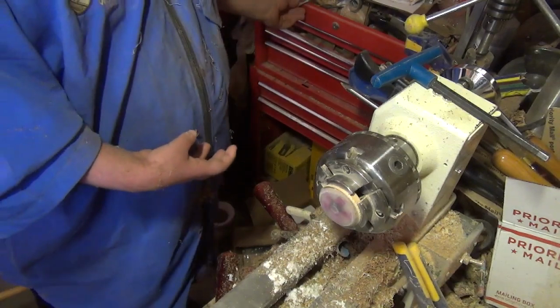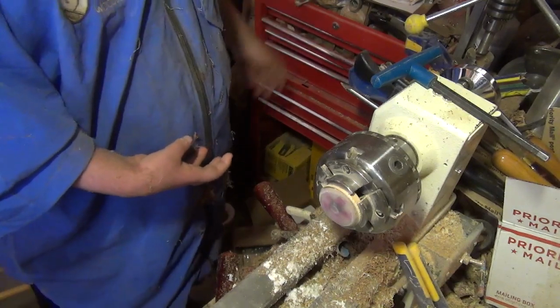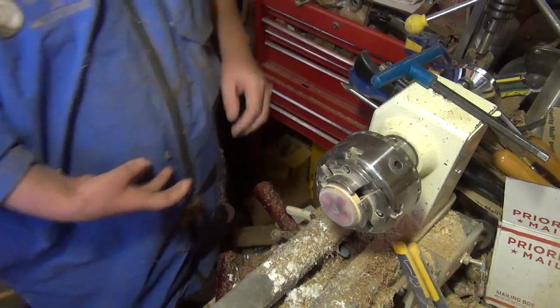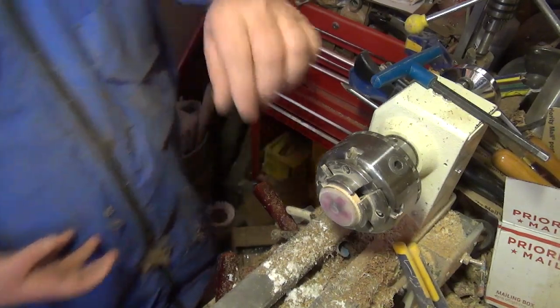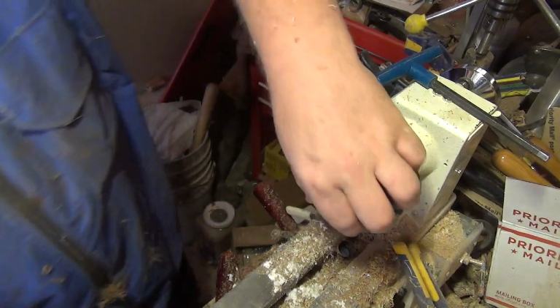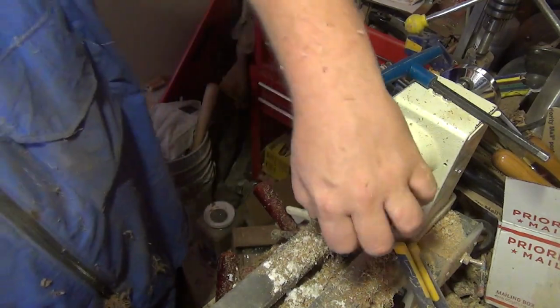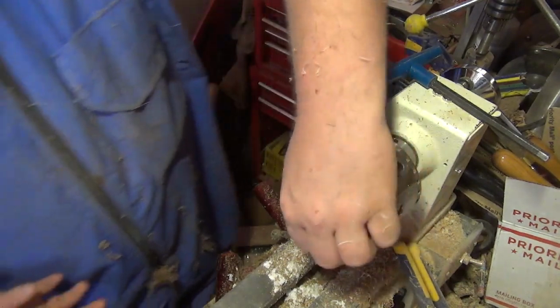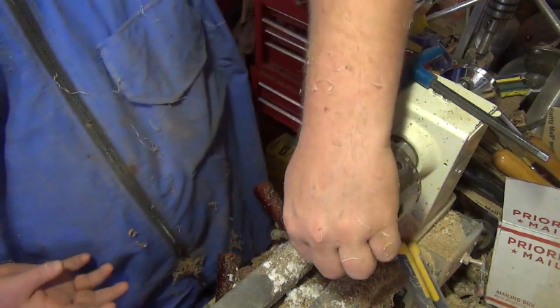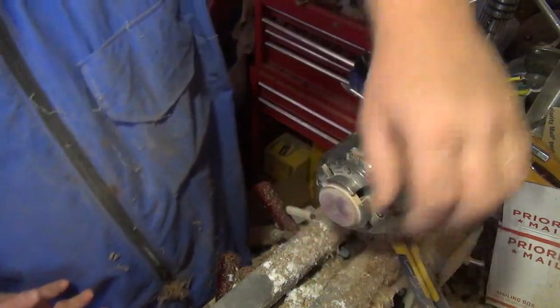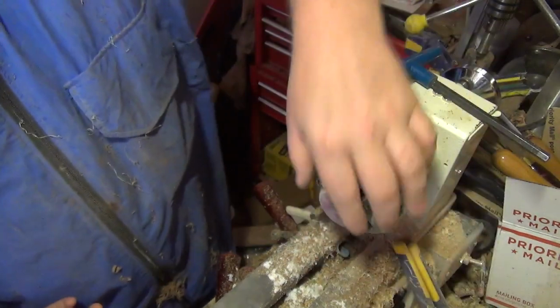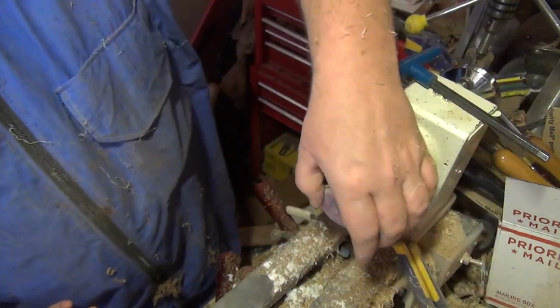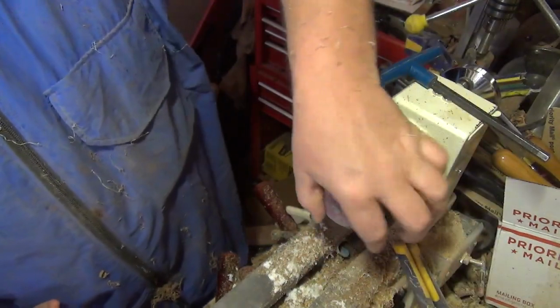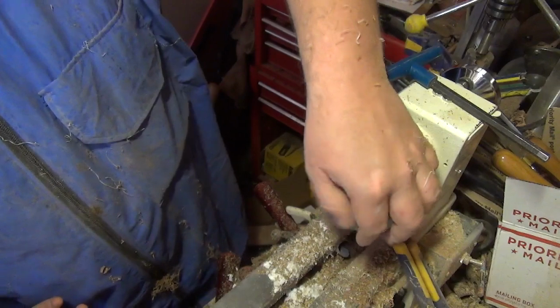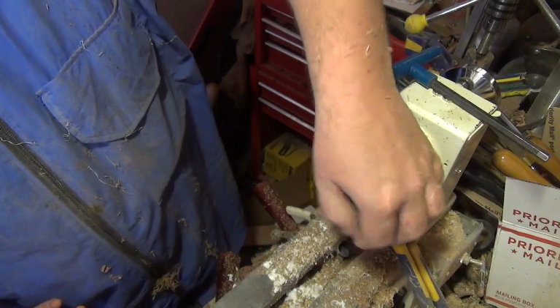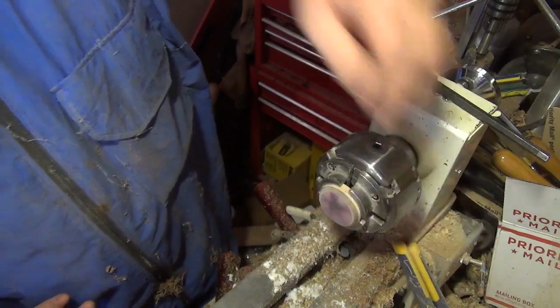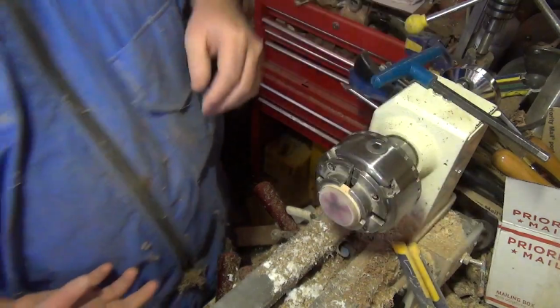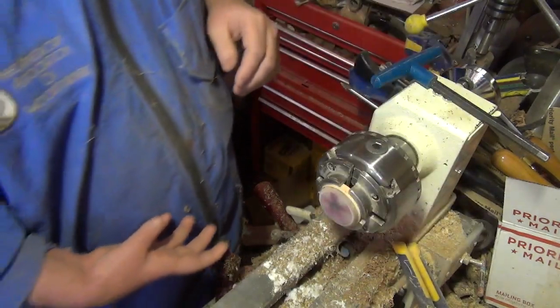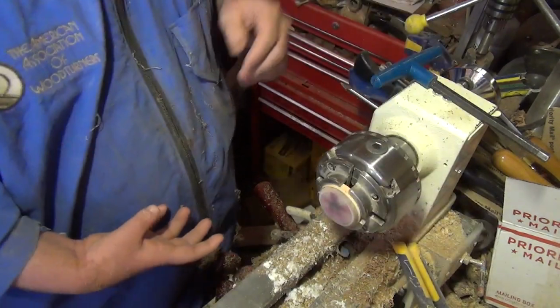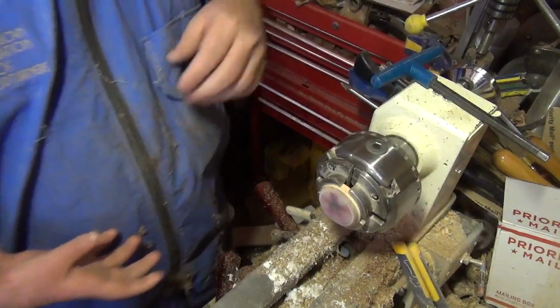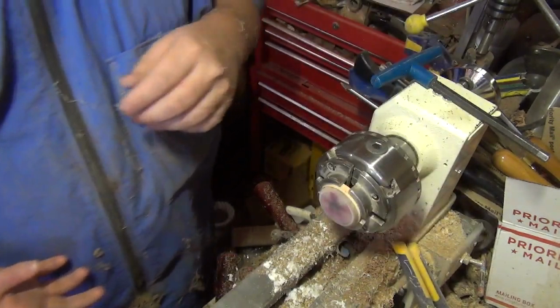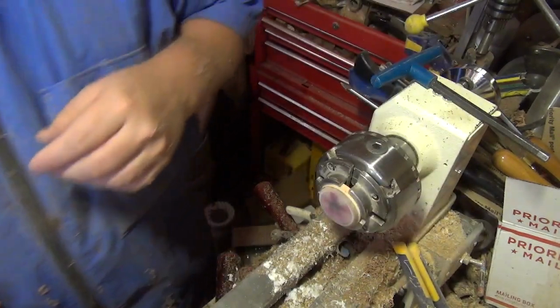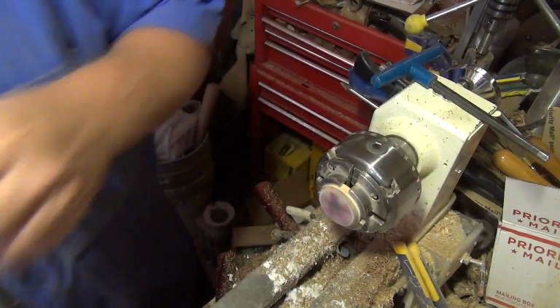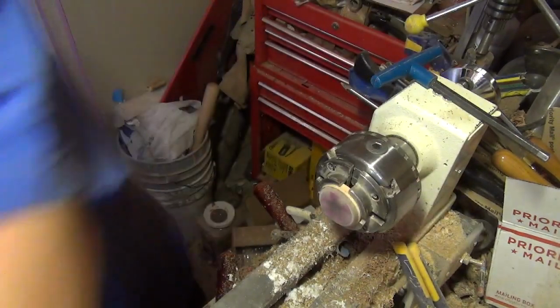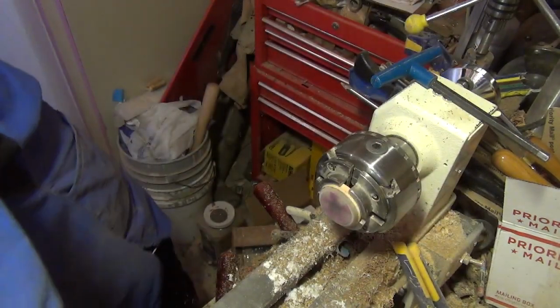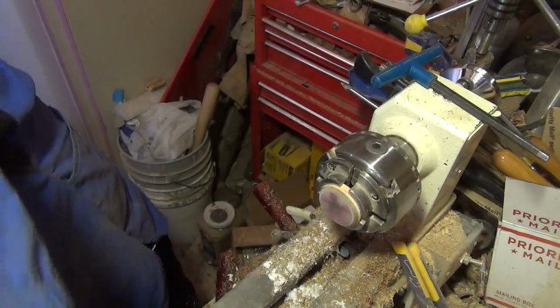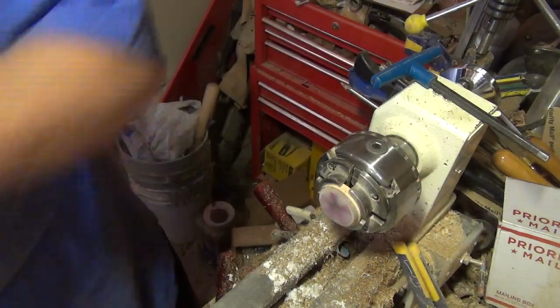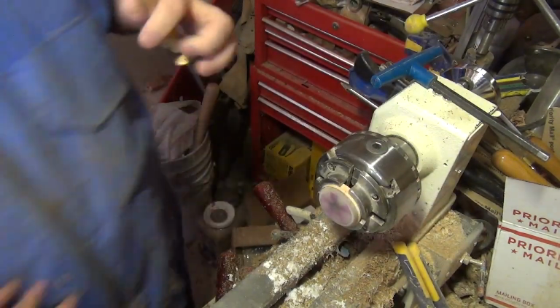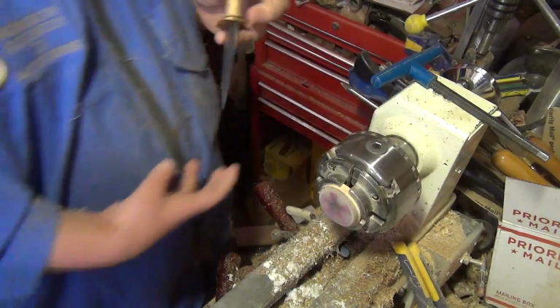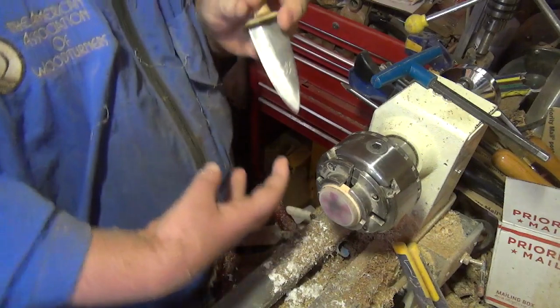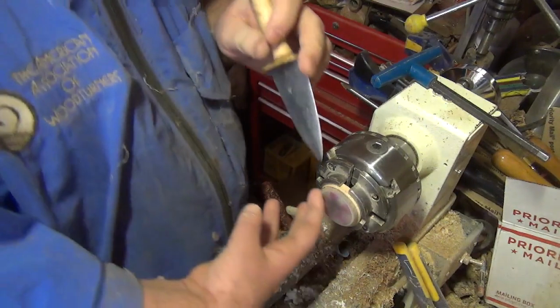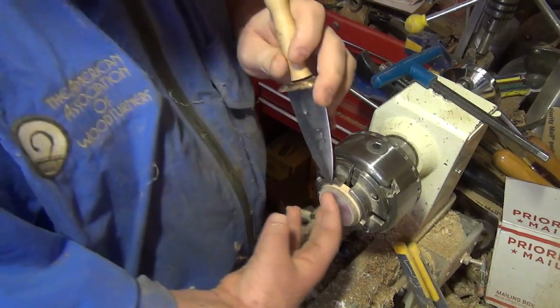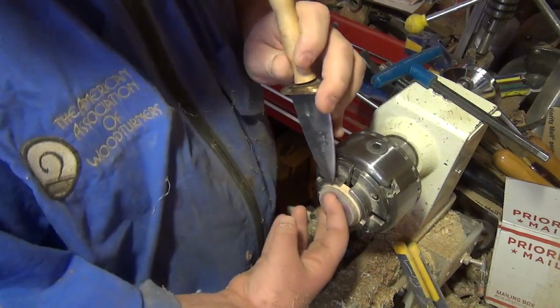I'm going to hit this with some enamel real quick just so you can see what it would look like. It's on there pretty good right now.